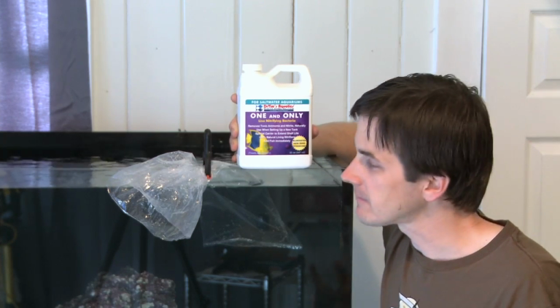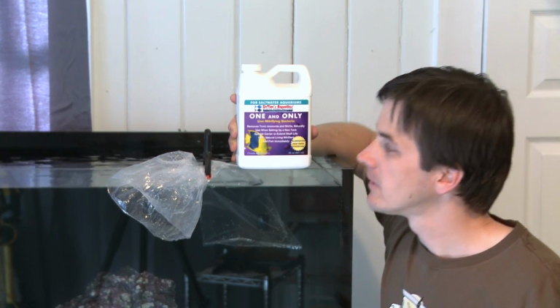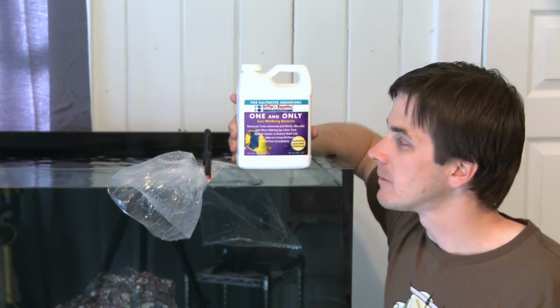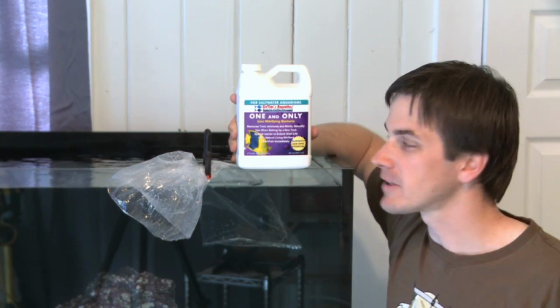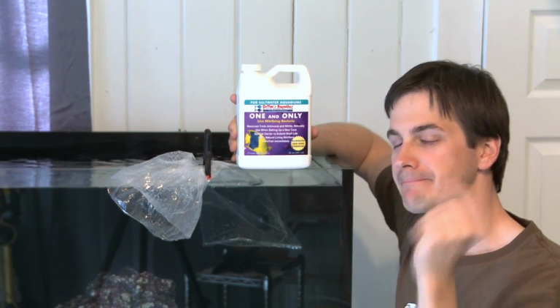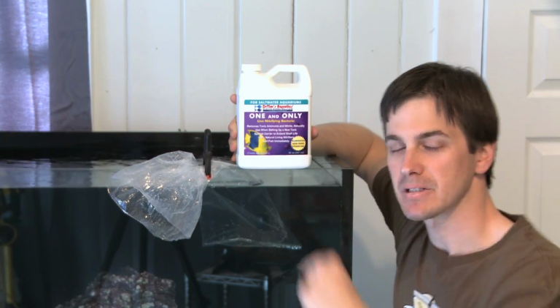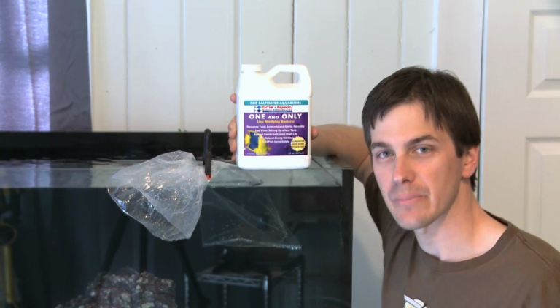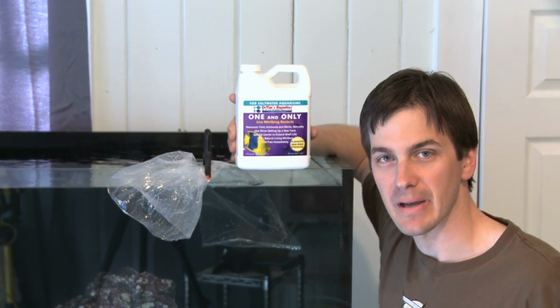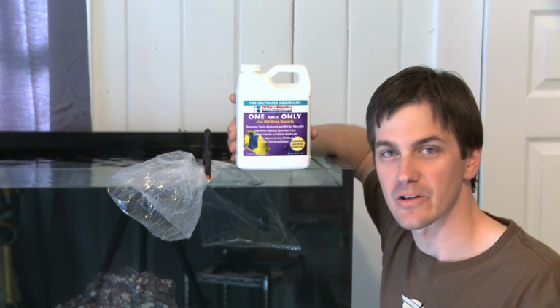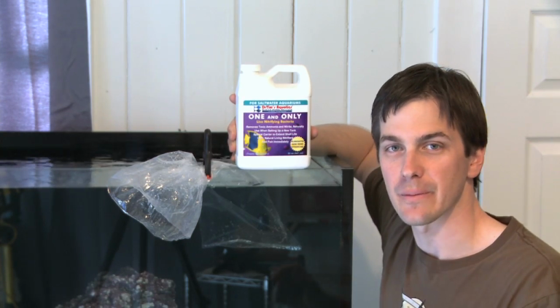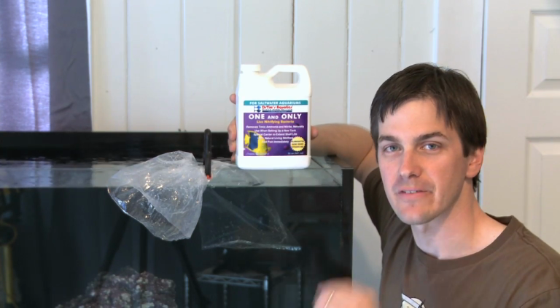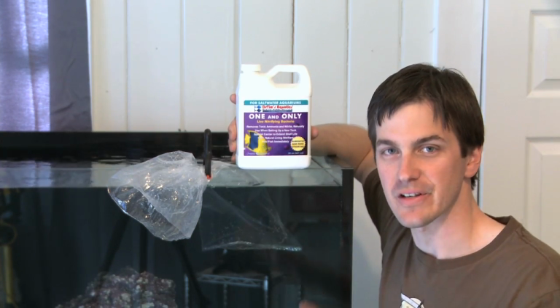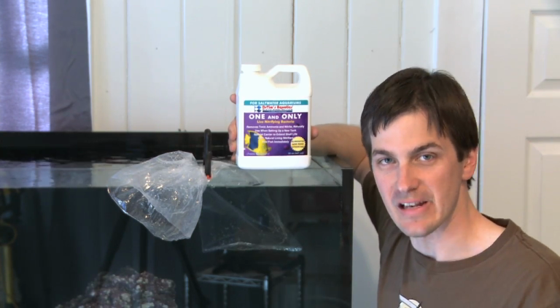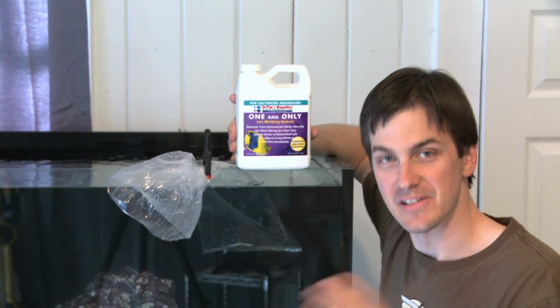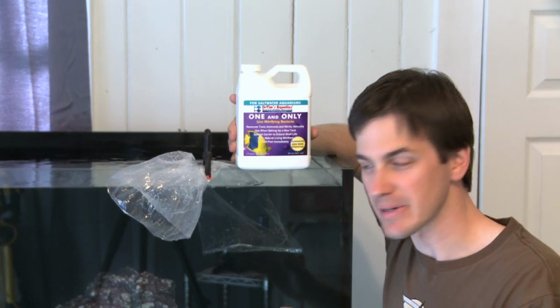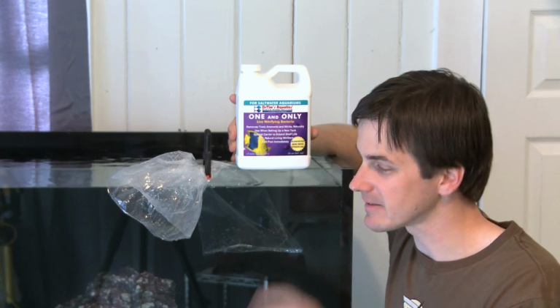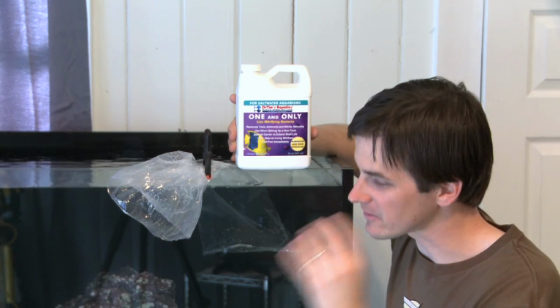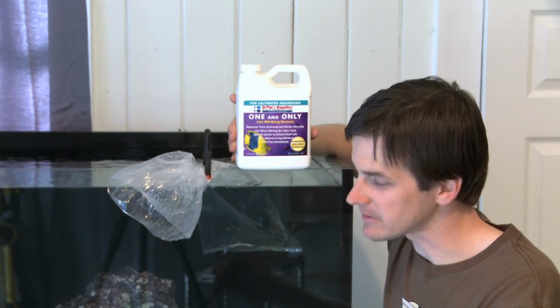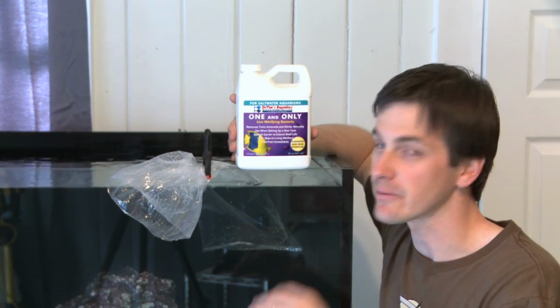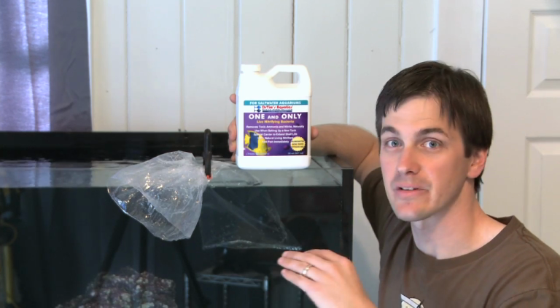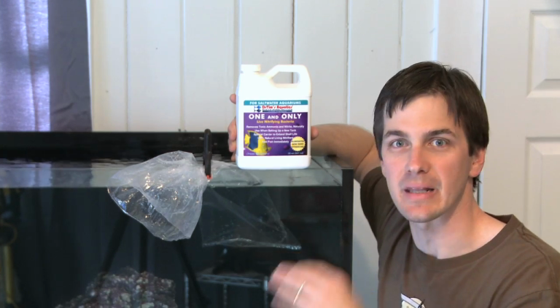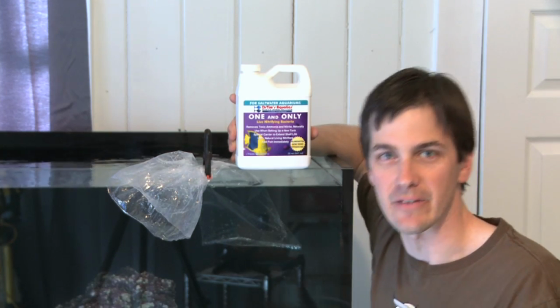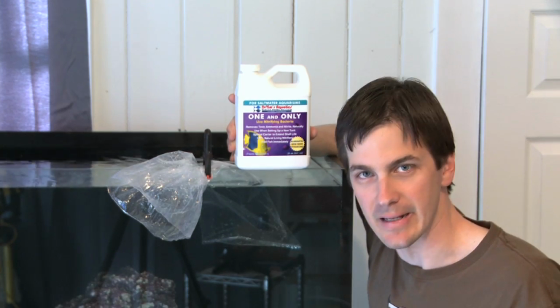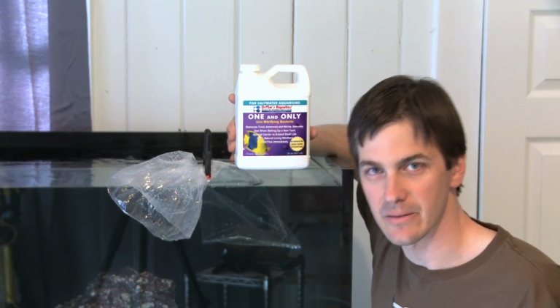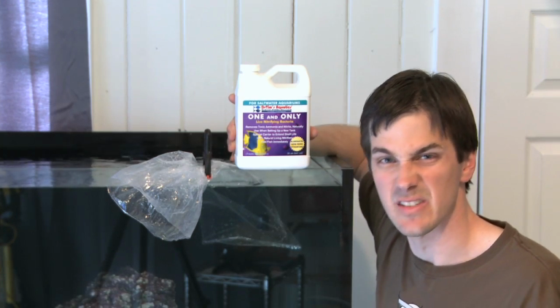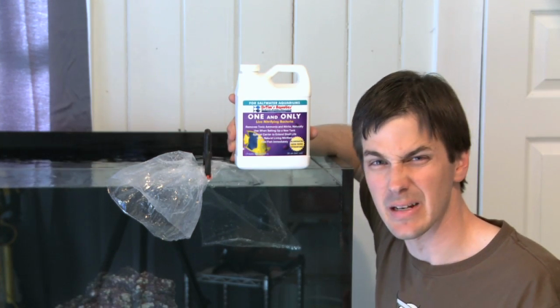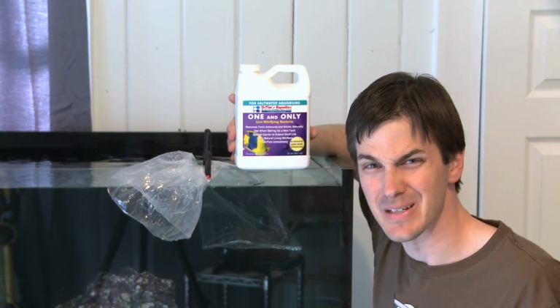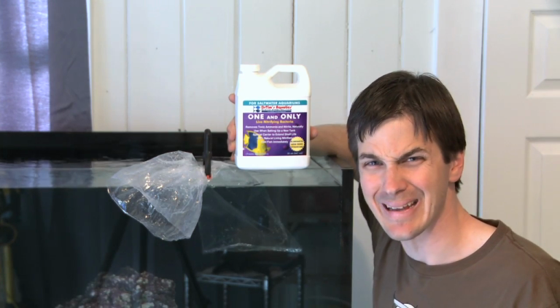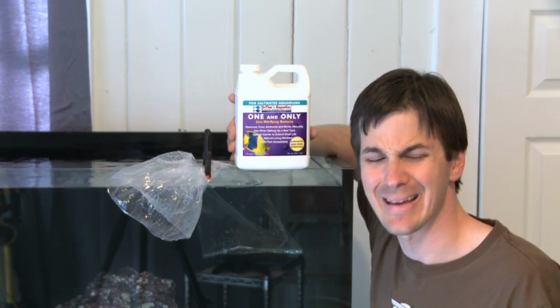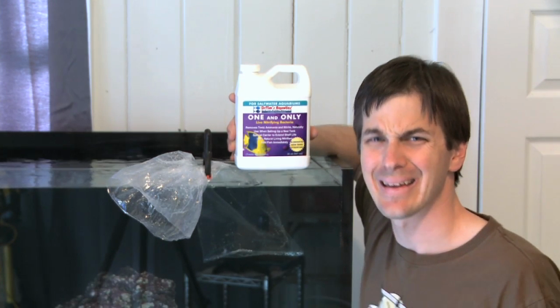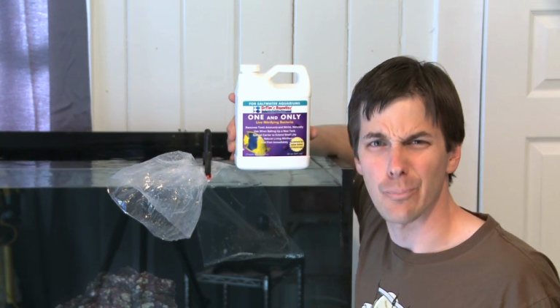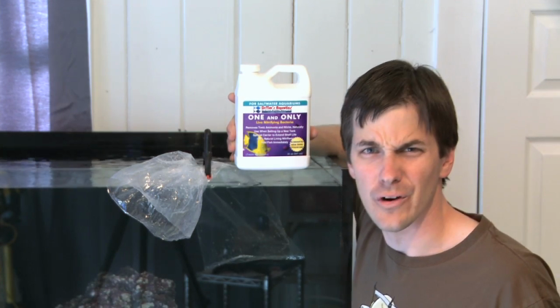But no more talking. Let's dump in the bacteria, dump in the fish, and actually make this a saltwater tank with something living in it. An empty tank is boring.